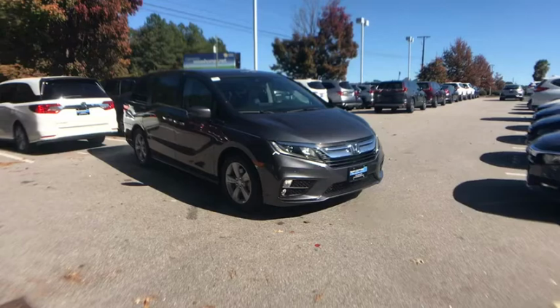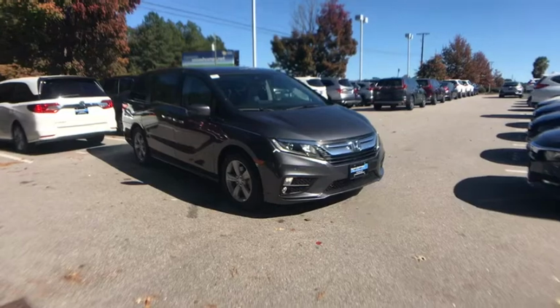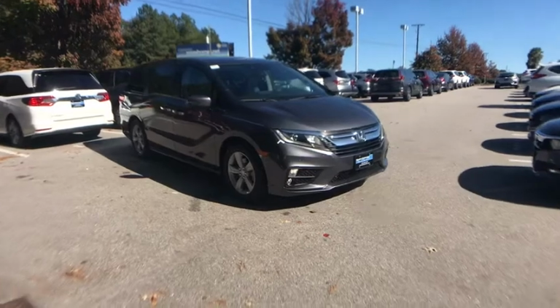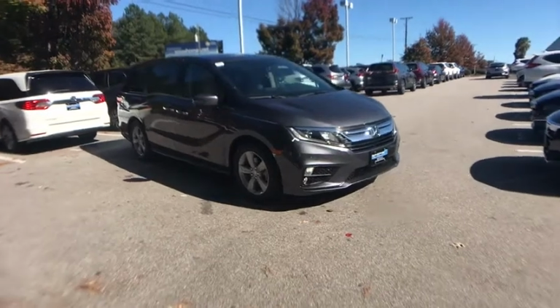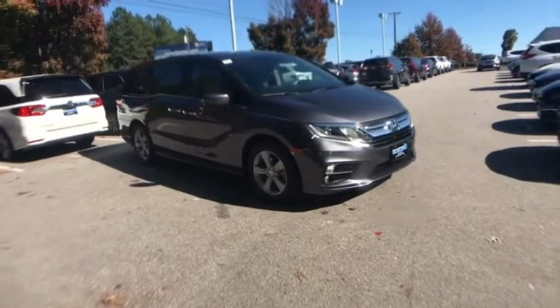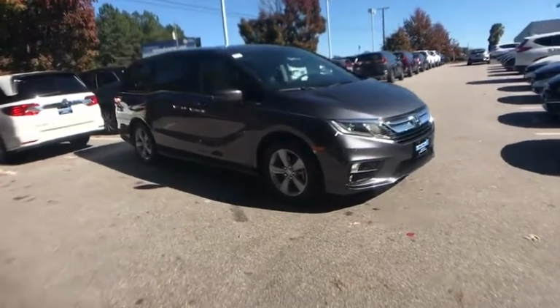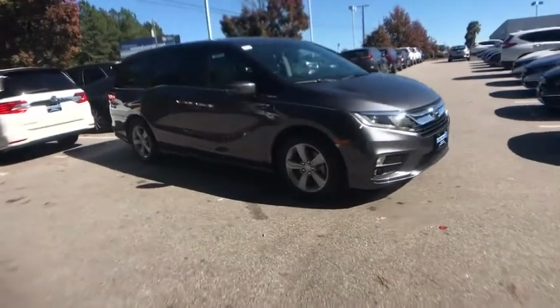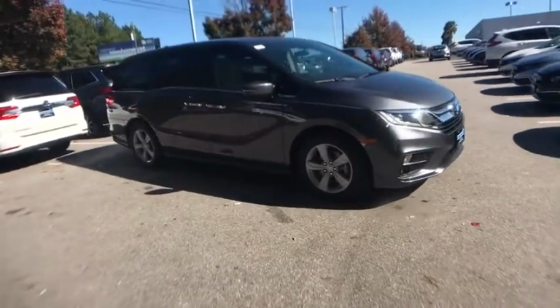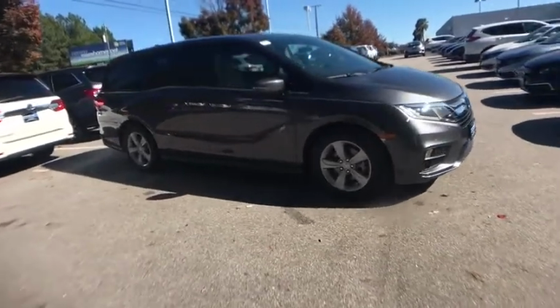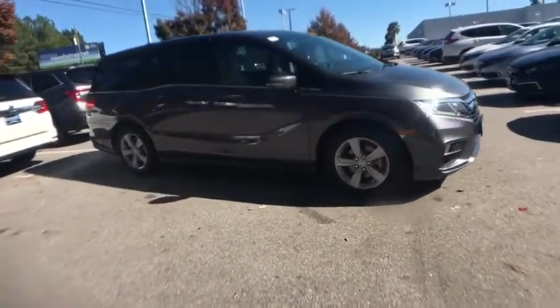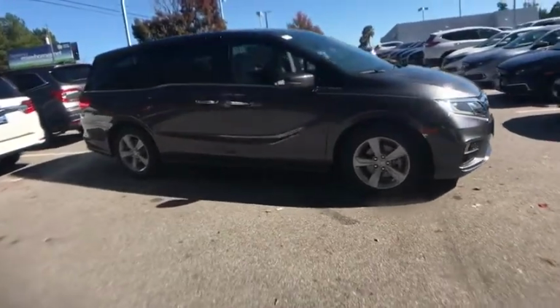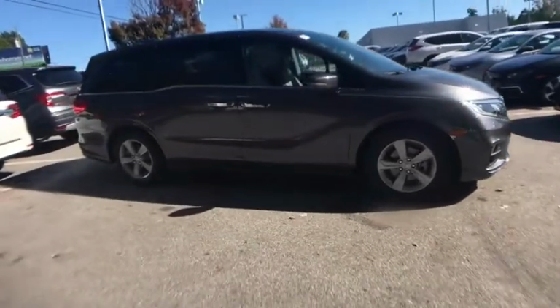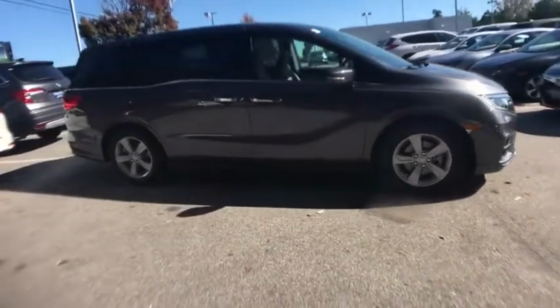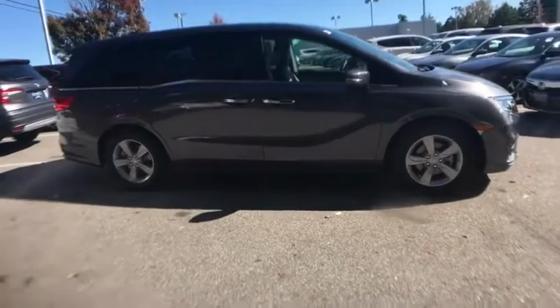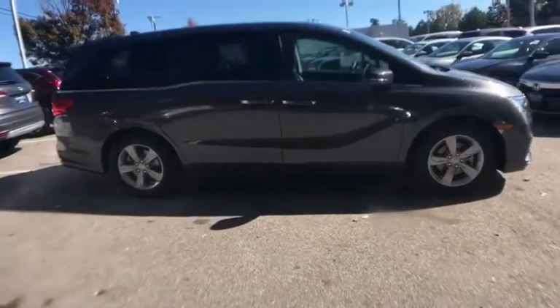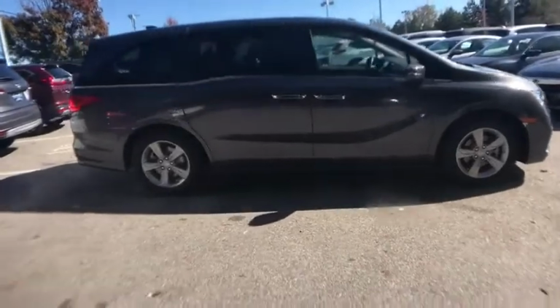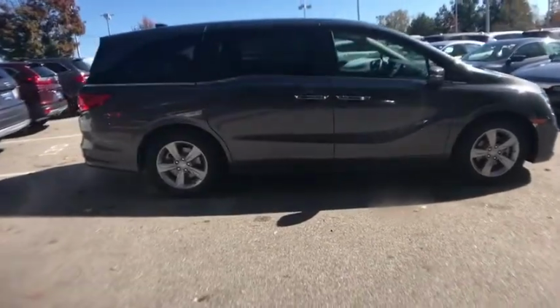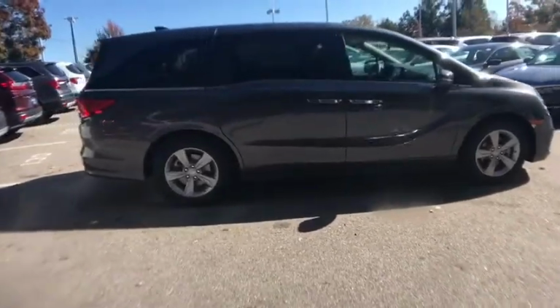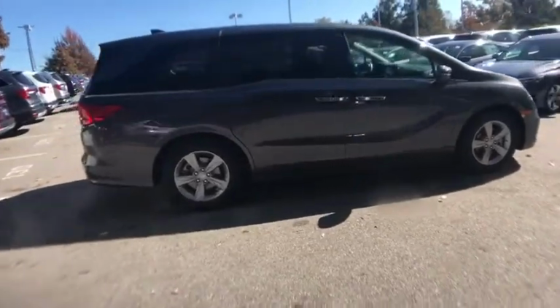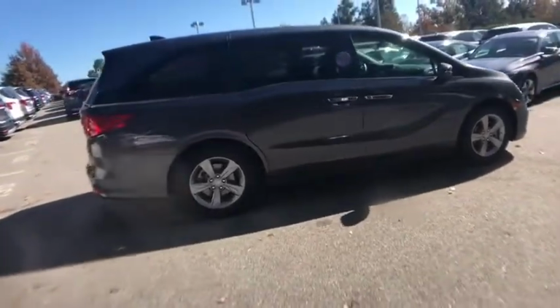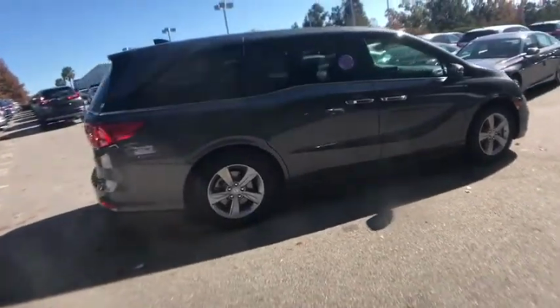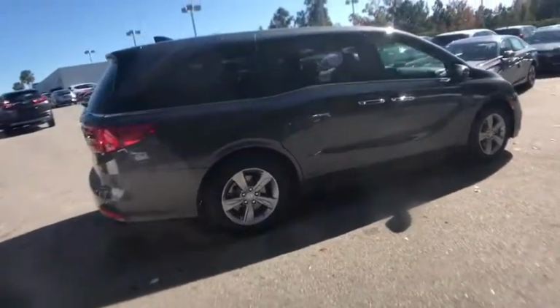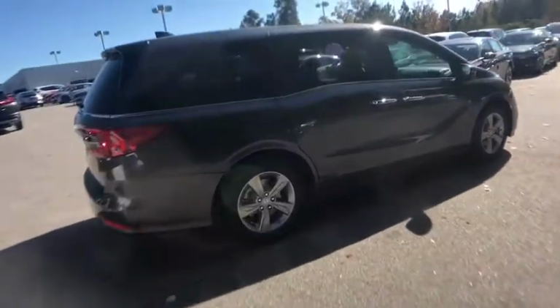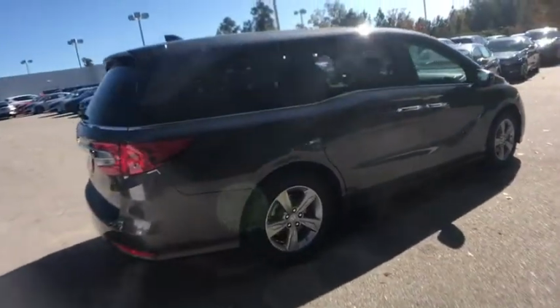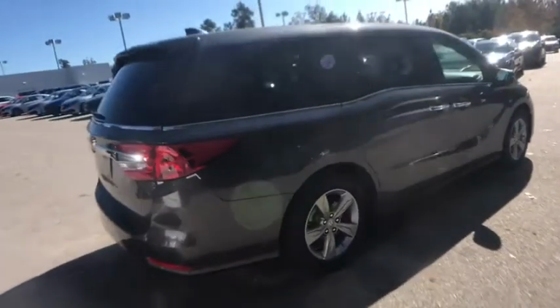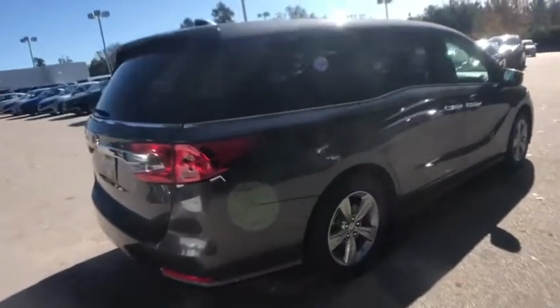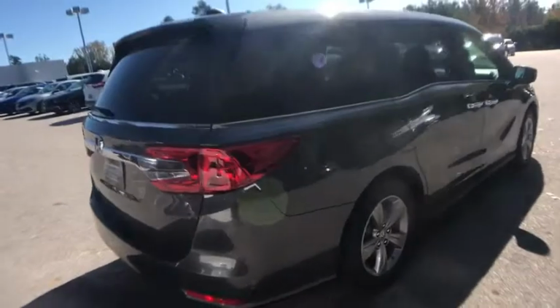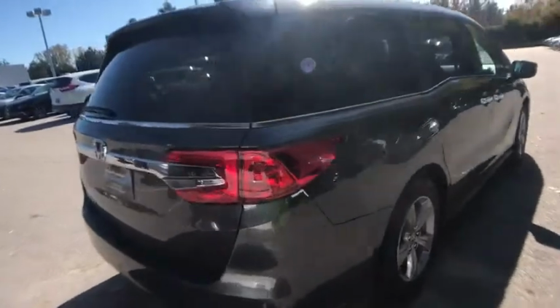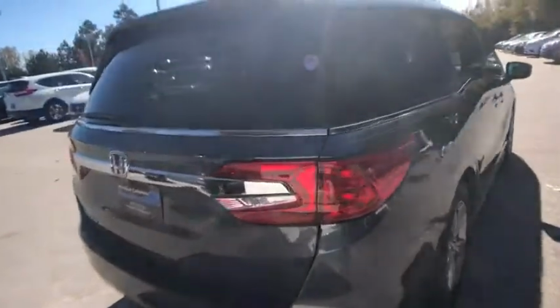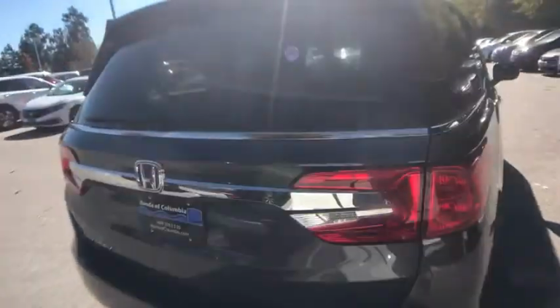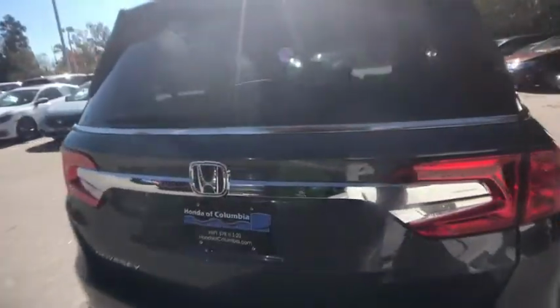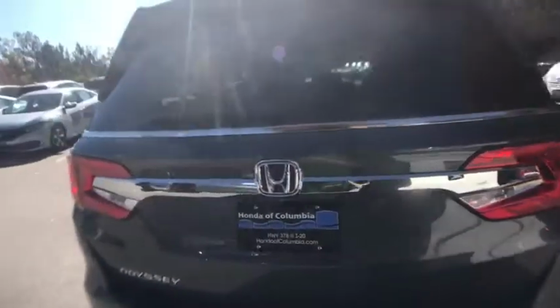Looking for the right vehicle? Check out the 2020 Honda Odyssey. The Honda Odyssey is a showcase of distinguished style, captivating technology, and advanced safety features. A must for all families.